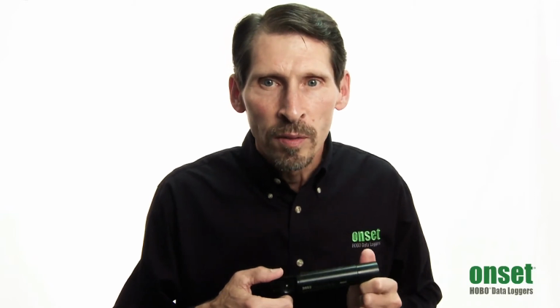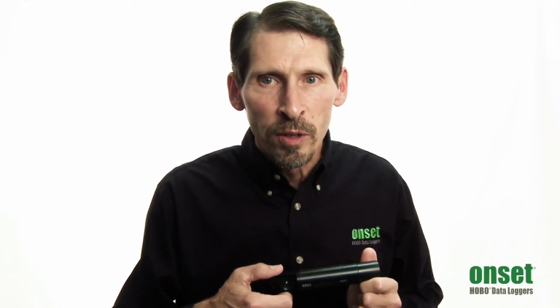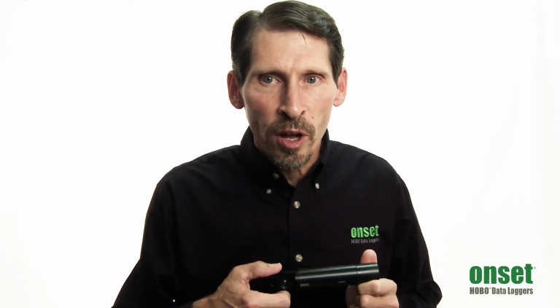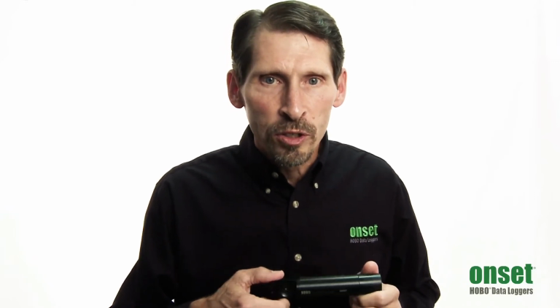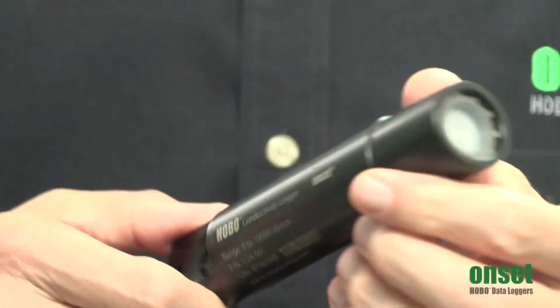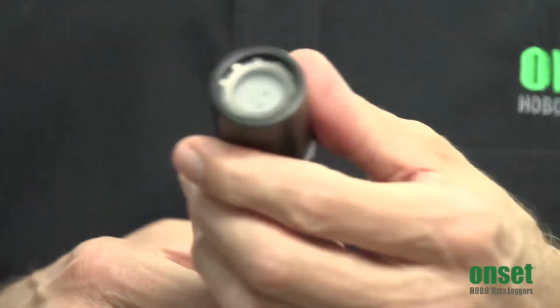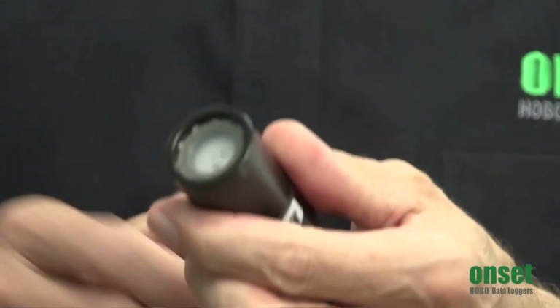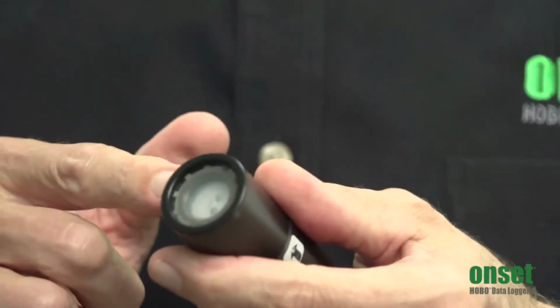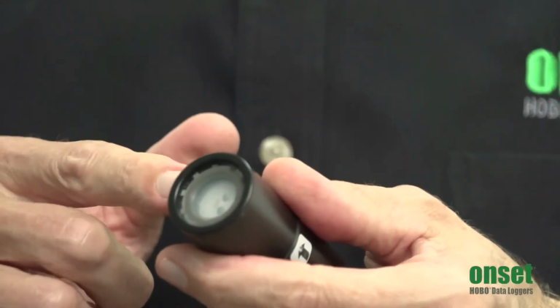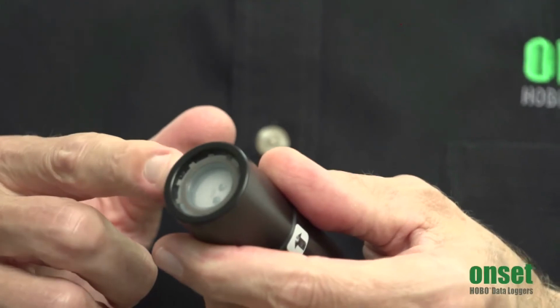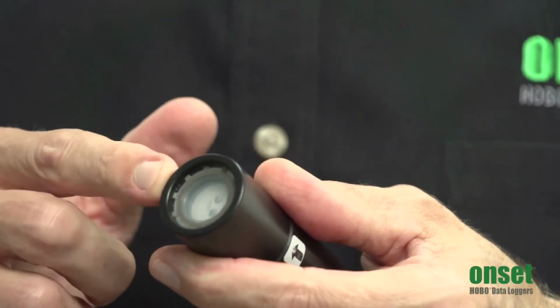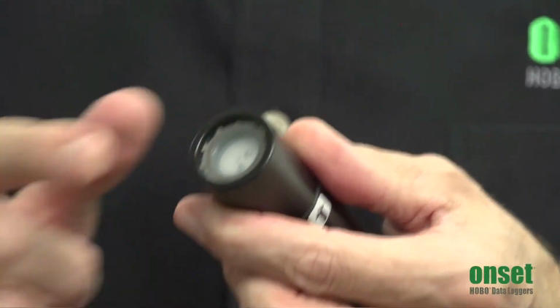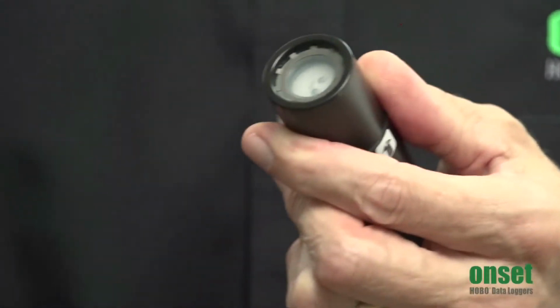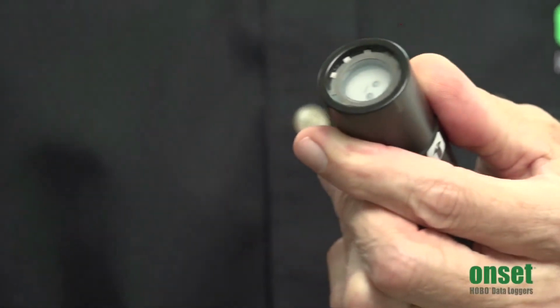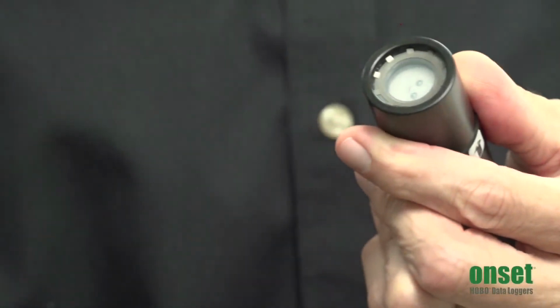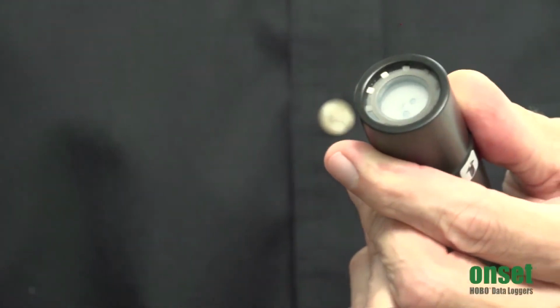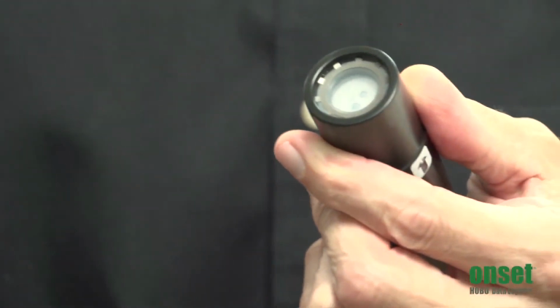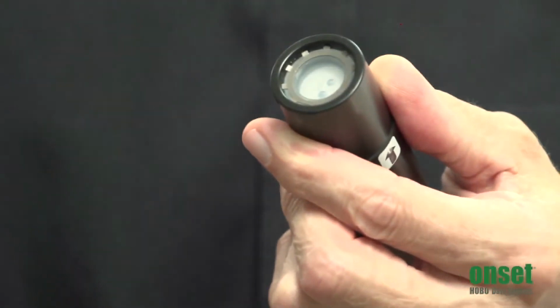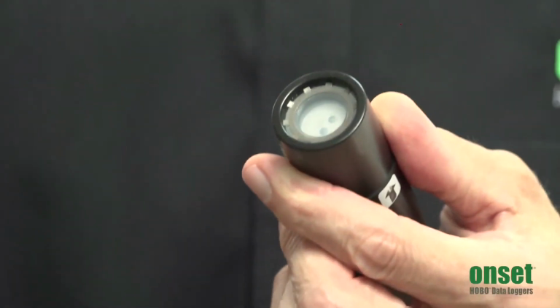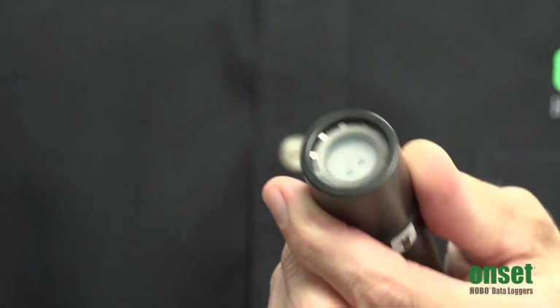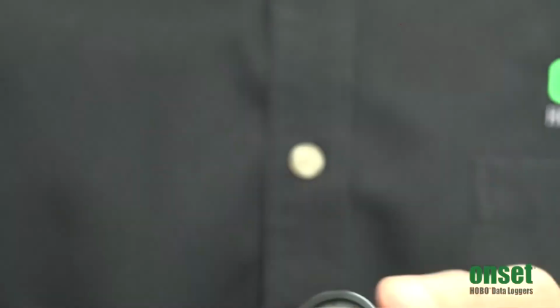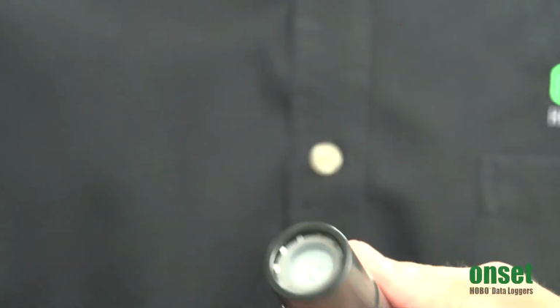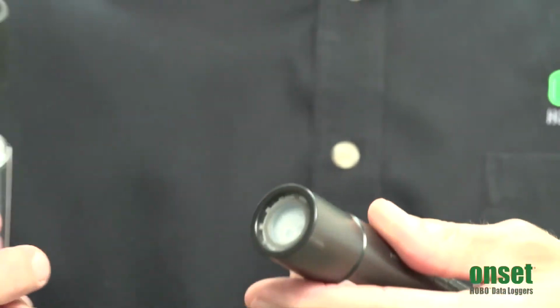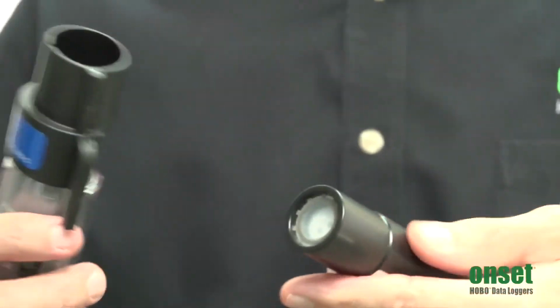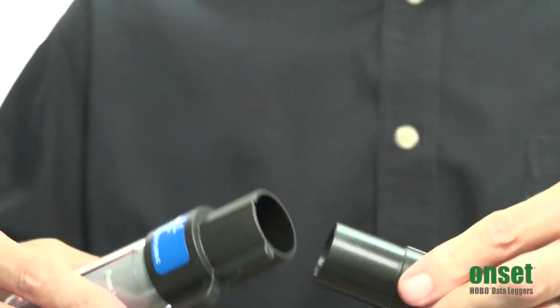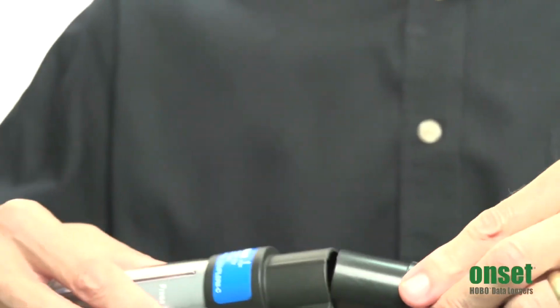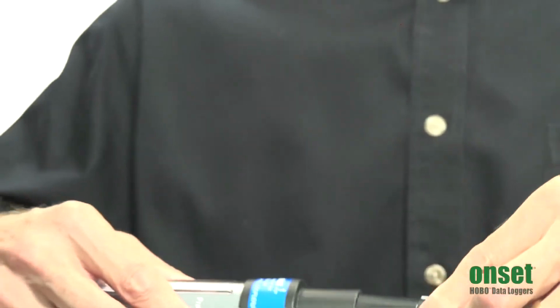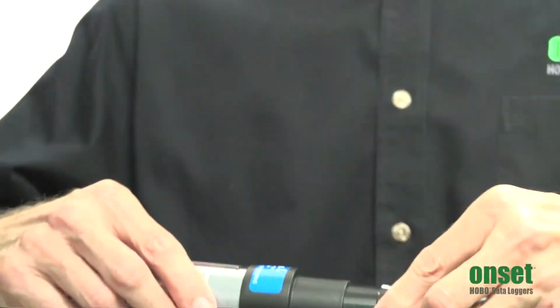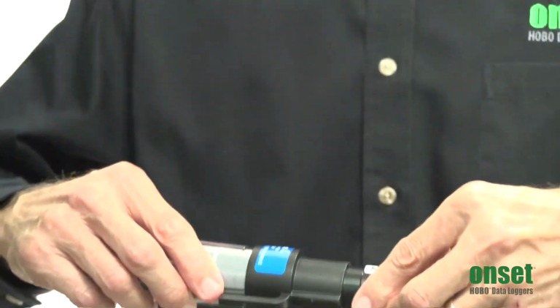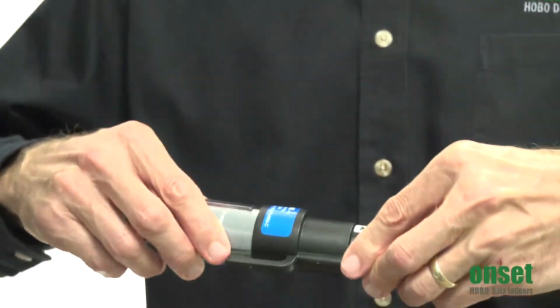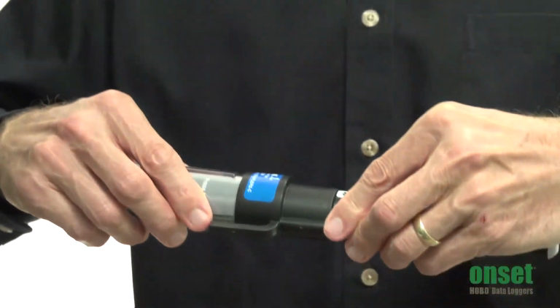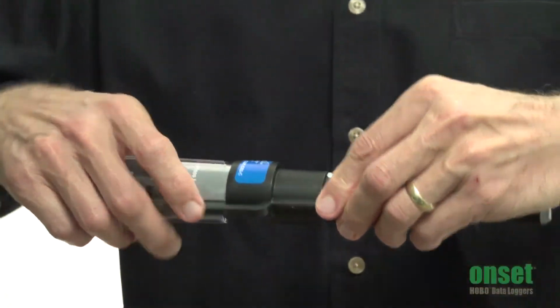These loggers use optical communications for data offload and they can be offloaded with our waterproof data shuttle, which allows you to offload the data loggers even when they're wet.